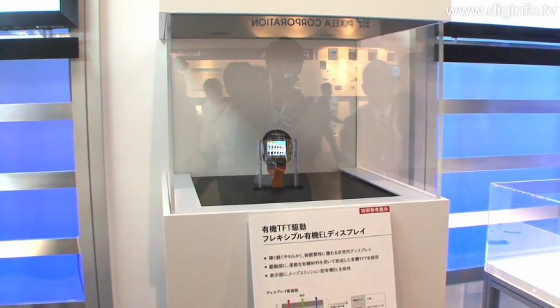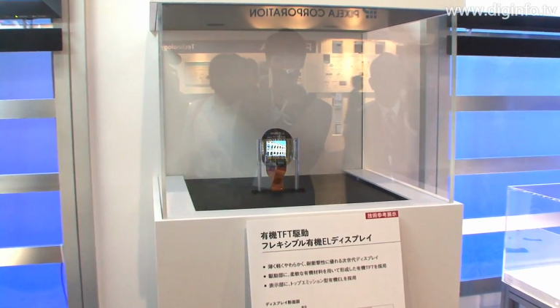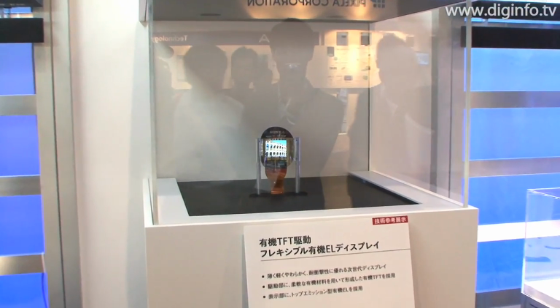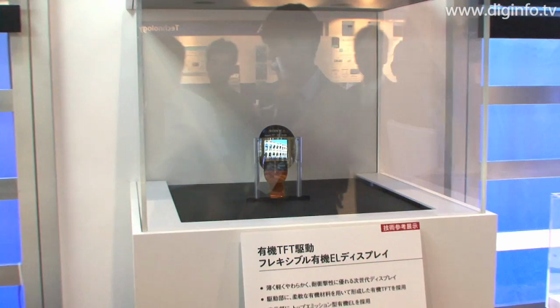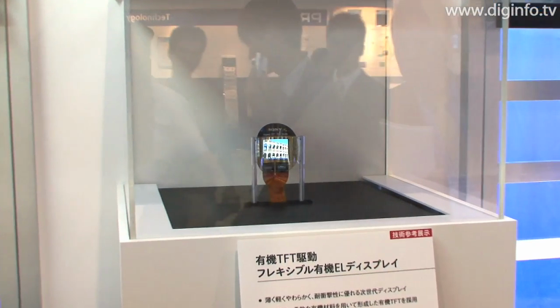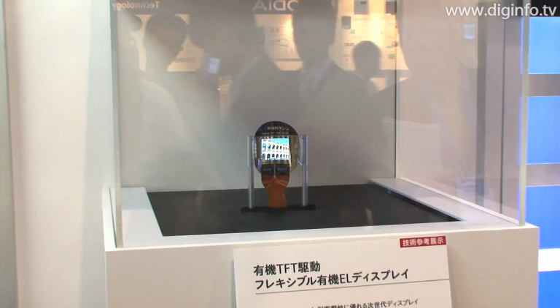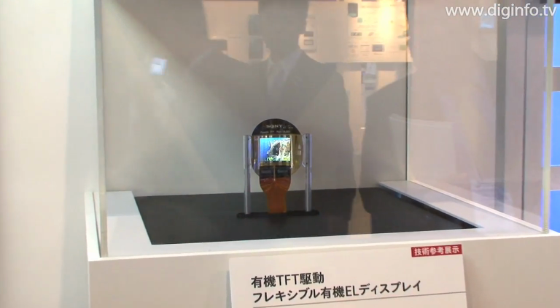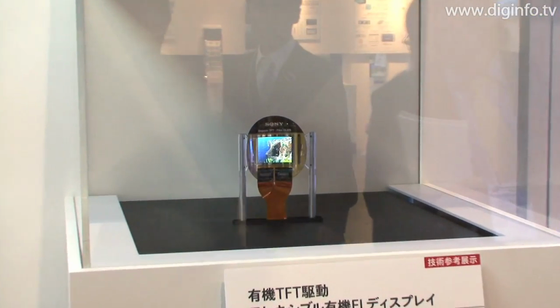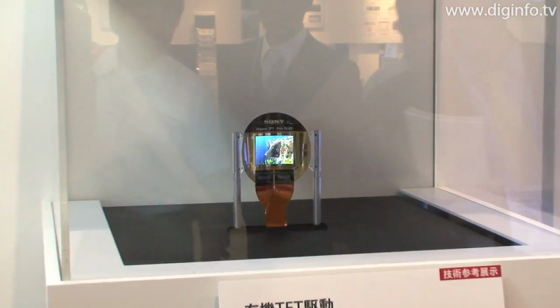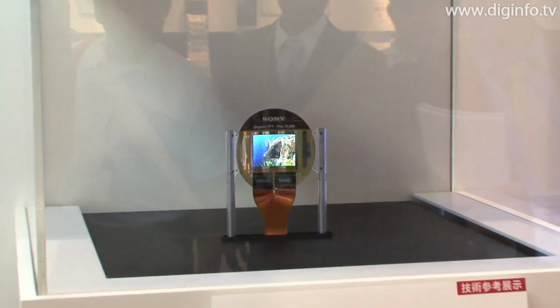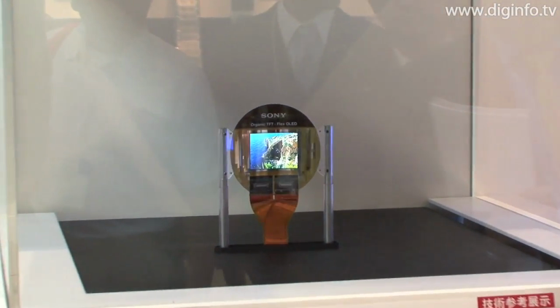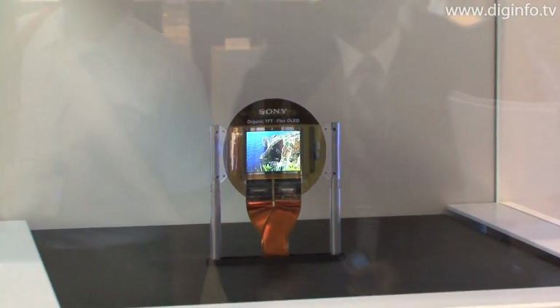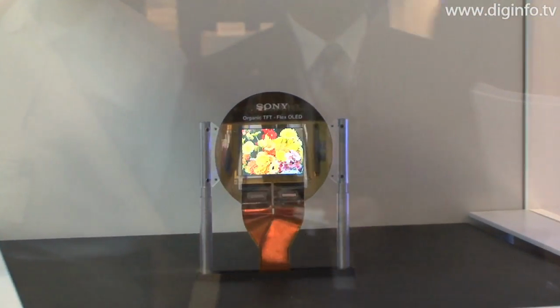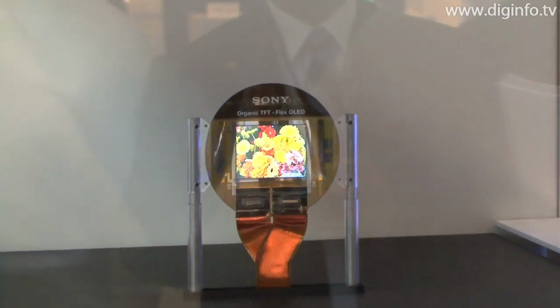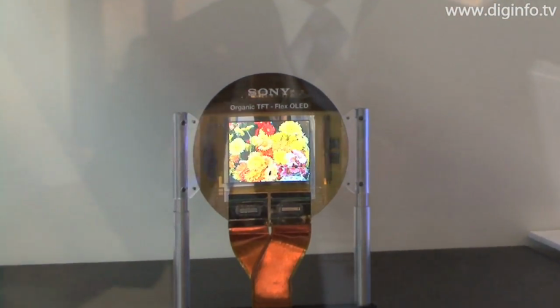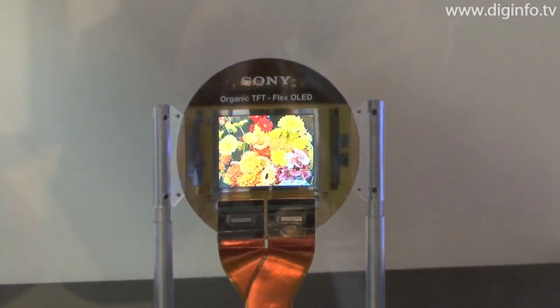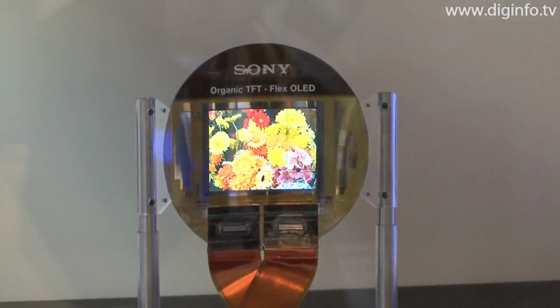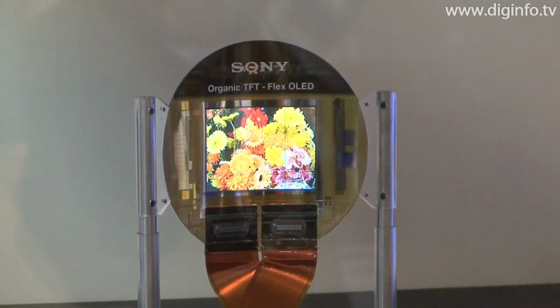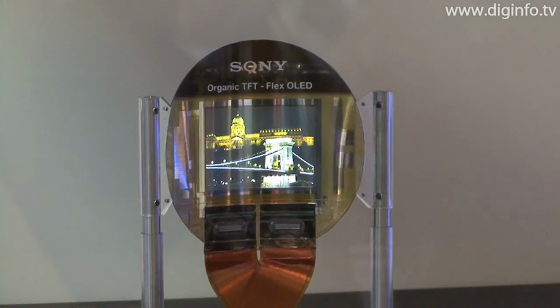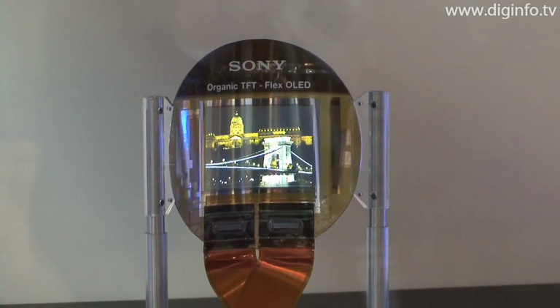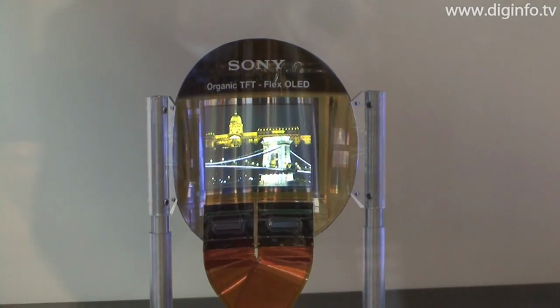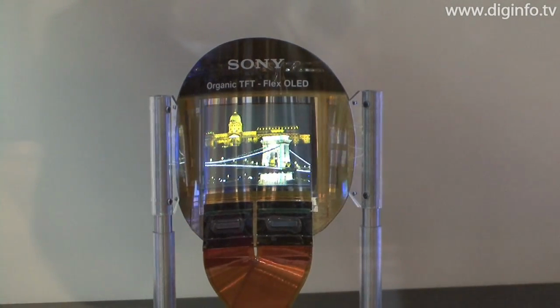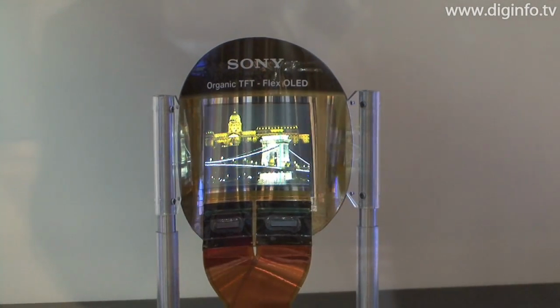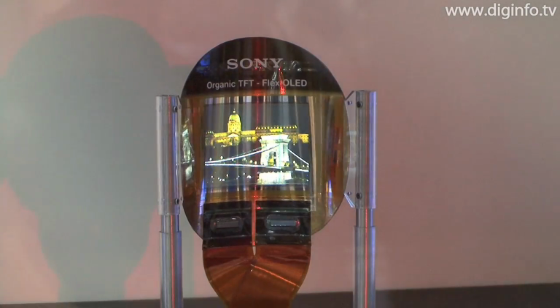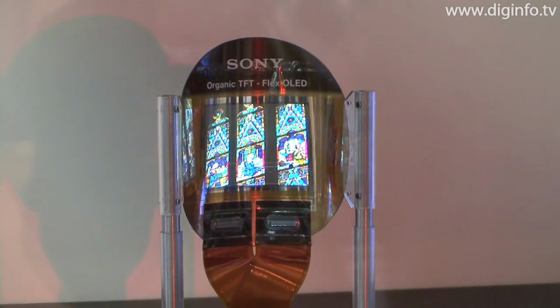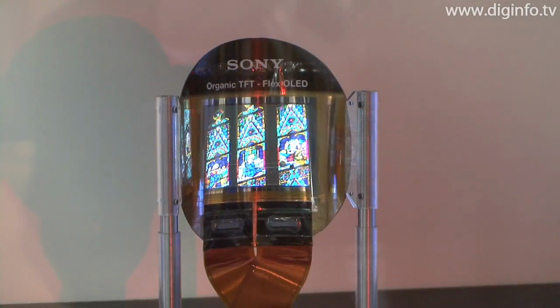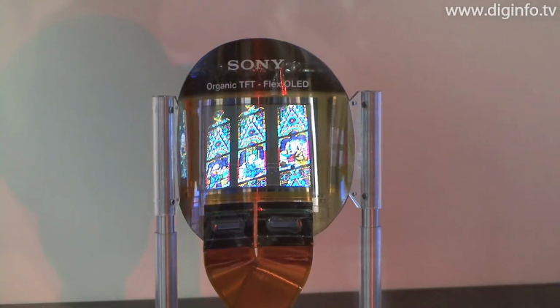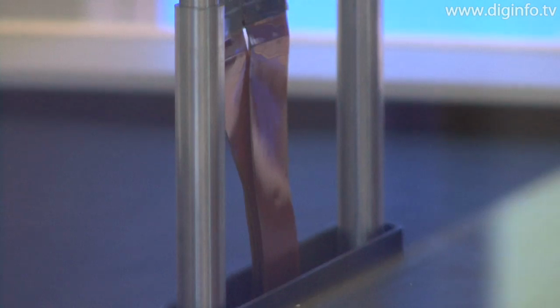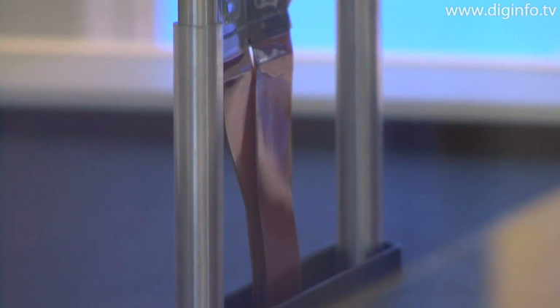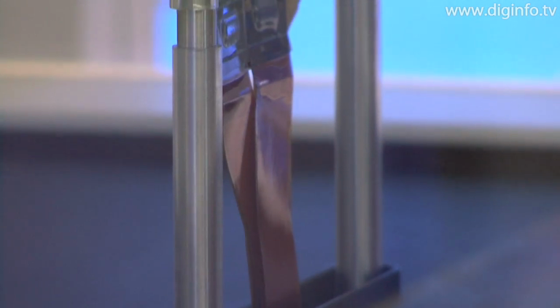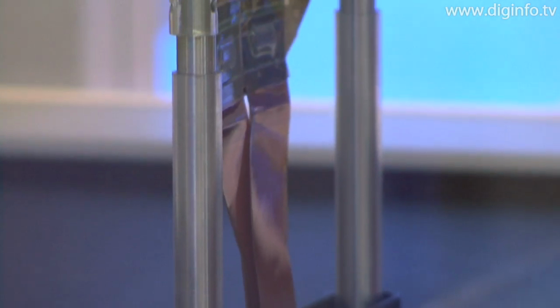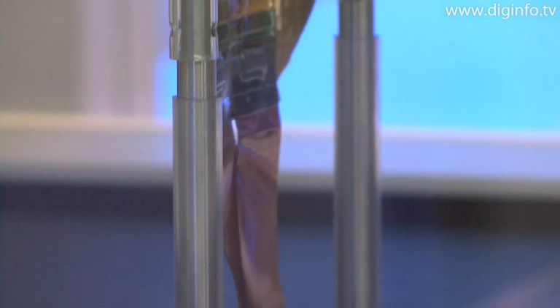At CTECH Japan 2009, Sony presented flexible organic EL displays driven by organic TFTs, along with various product concepts including a Walkman with a flexible organic EL display.